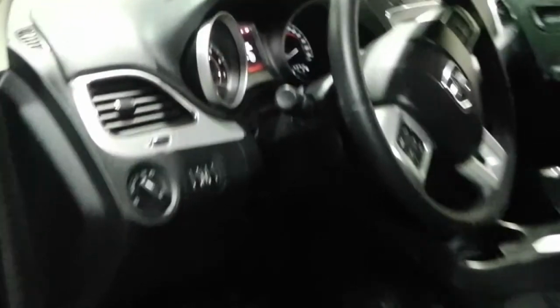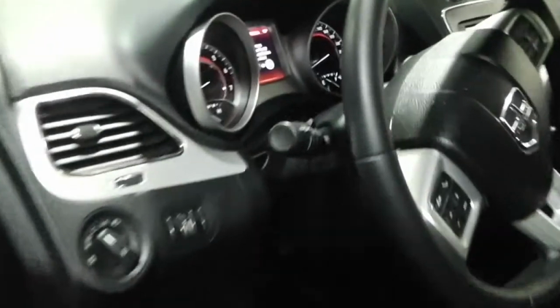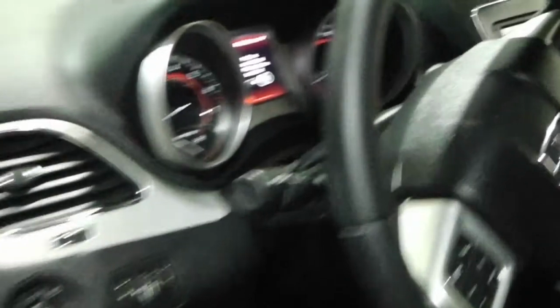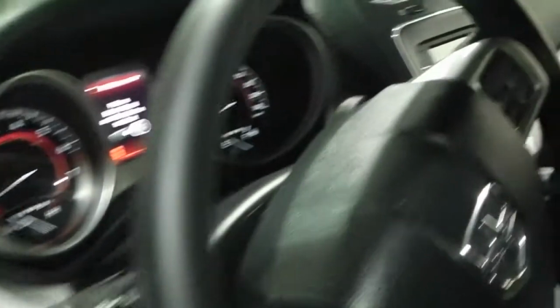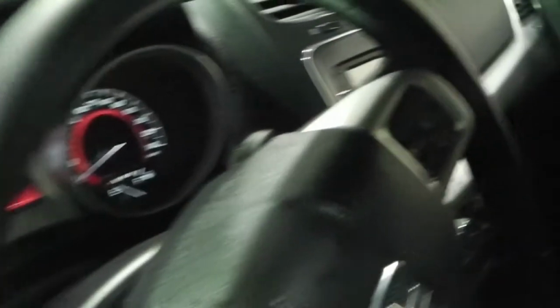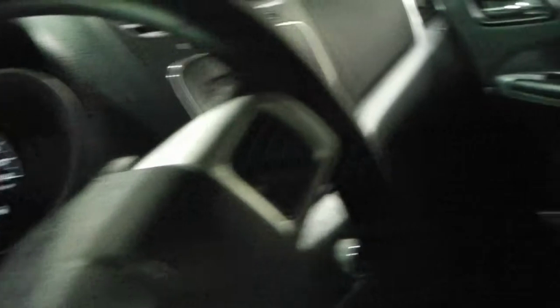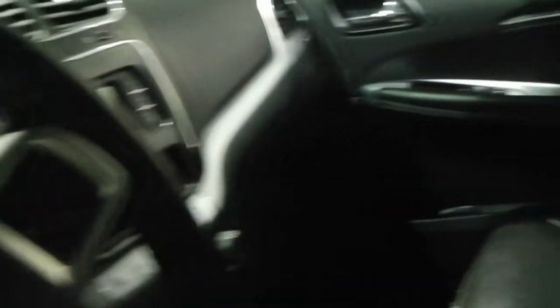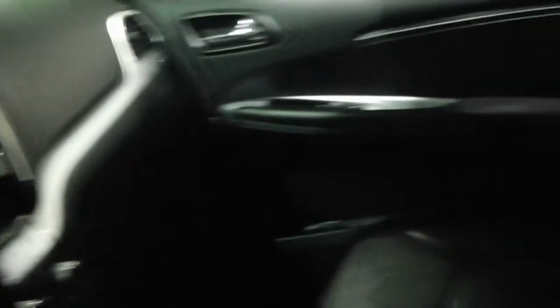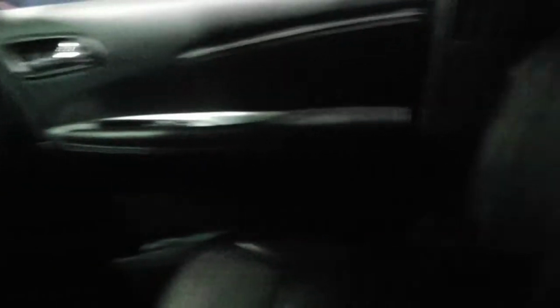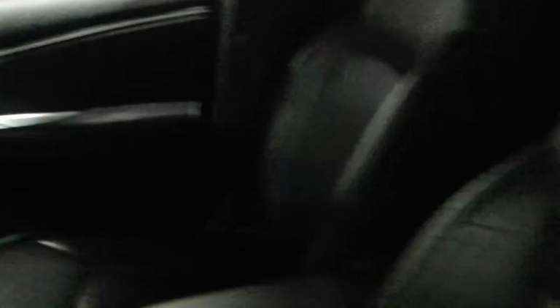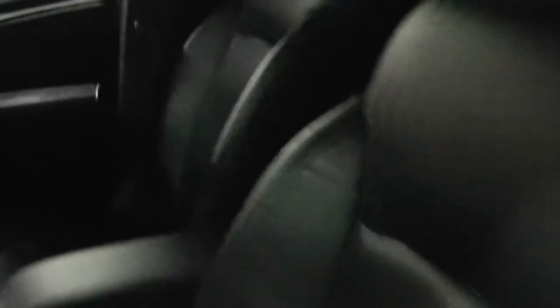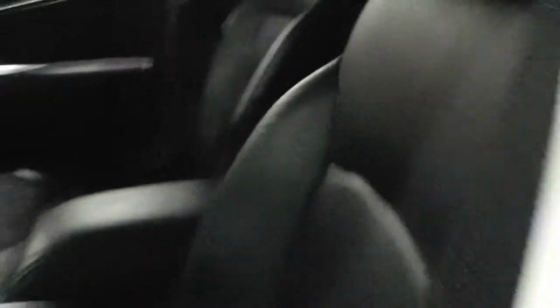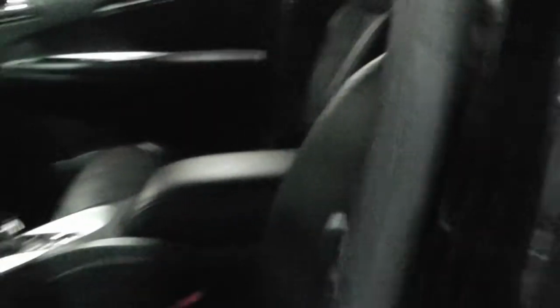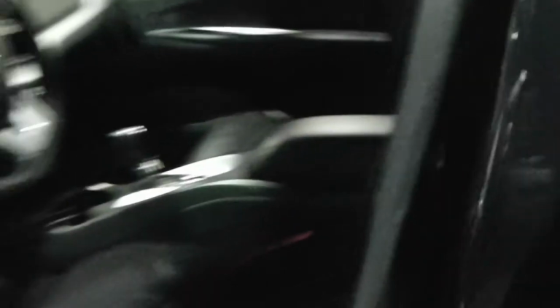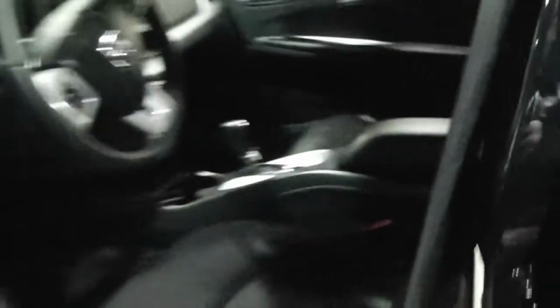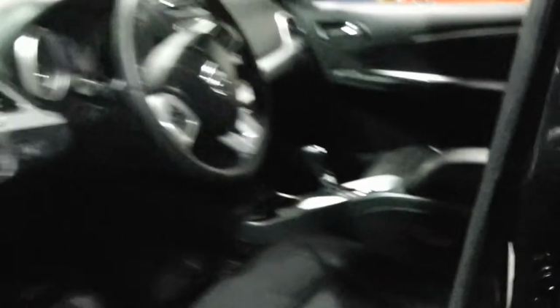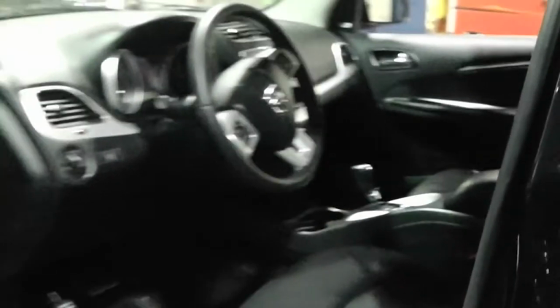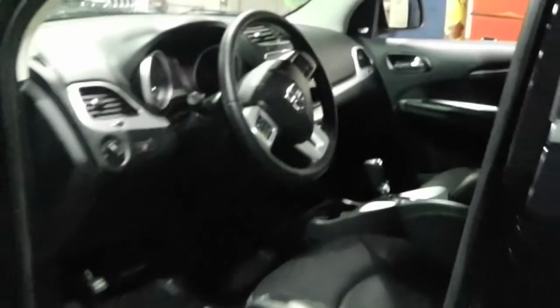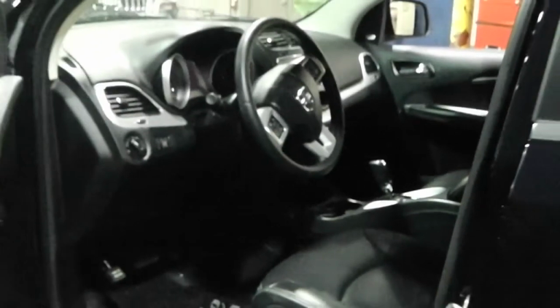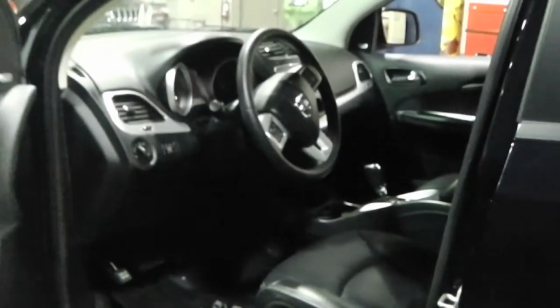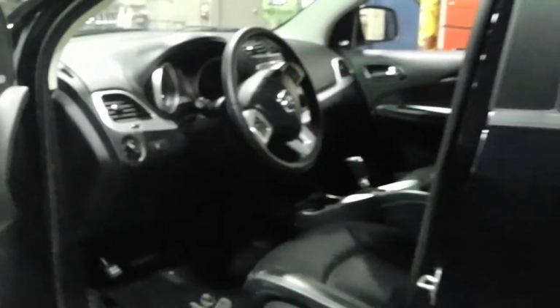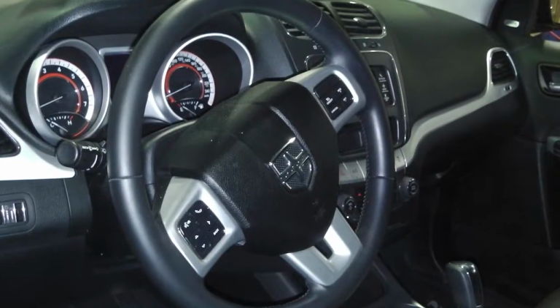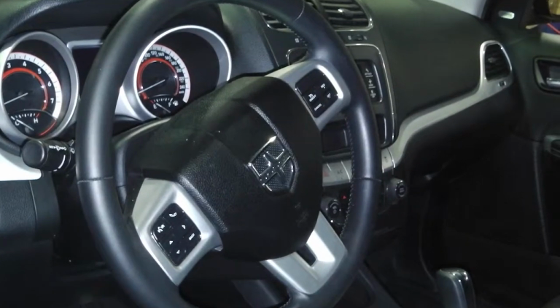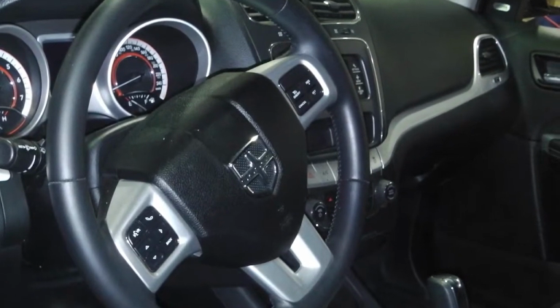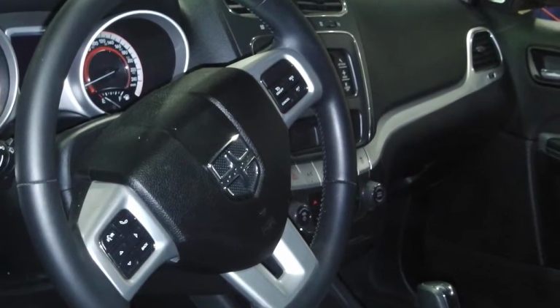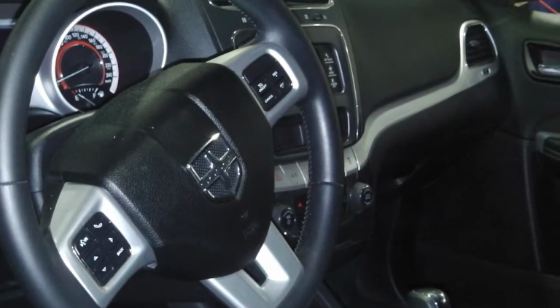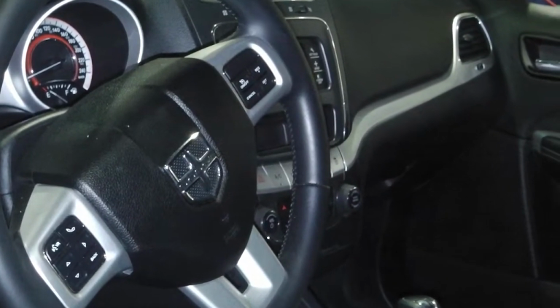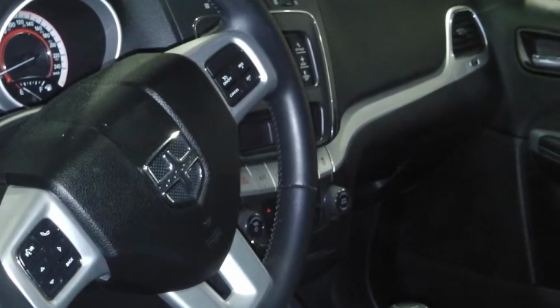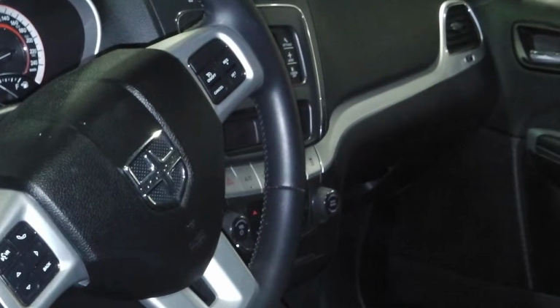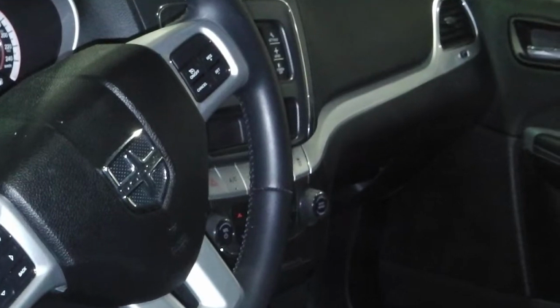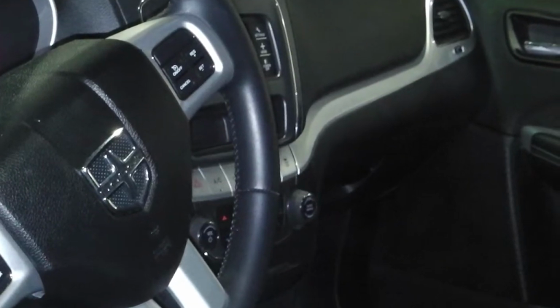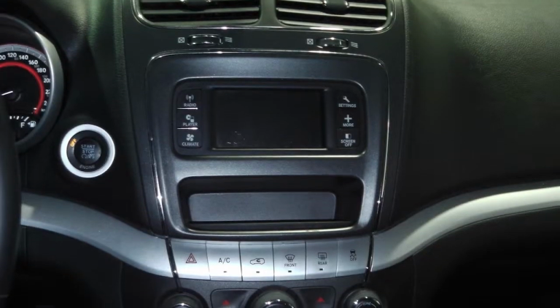Features include power locks and windows, heated fold-away mirrors, steering wheel mounted audio controls with voice command and cruise control, a media center with AM FM radio, CD player, and Sirius satellite radio.